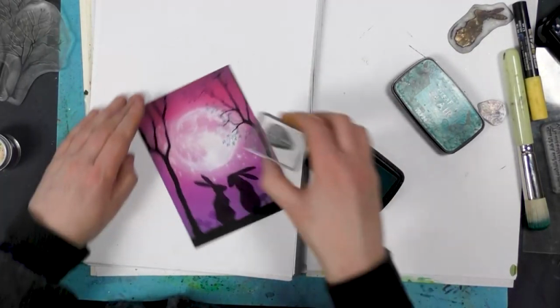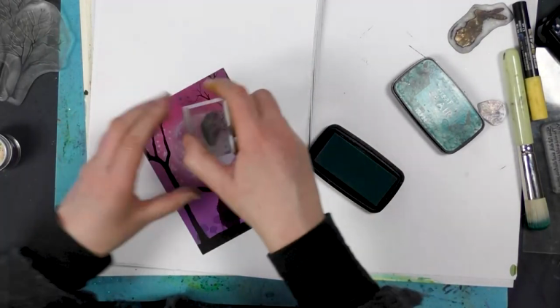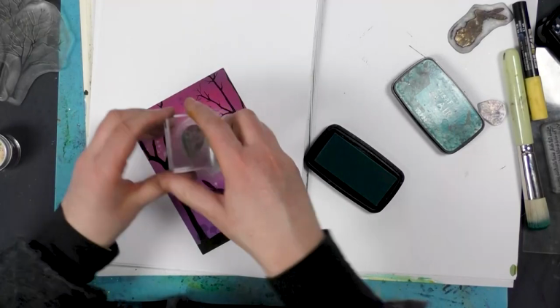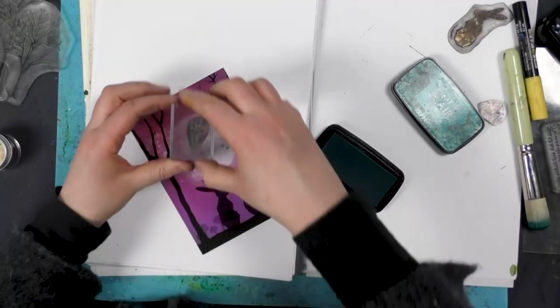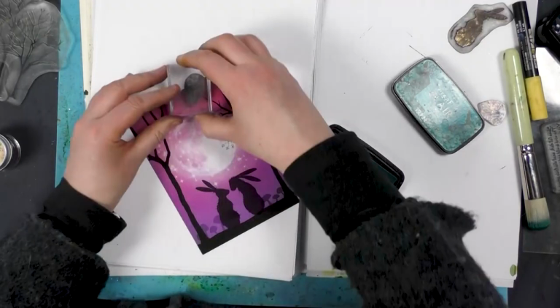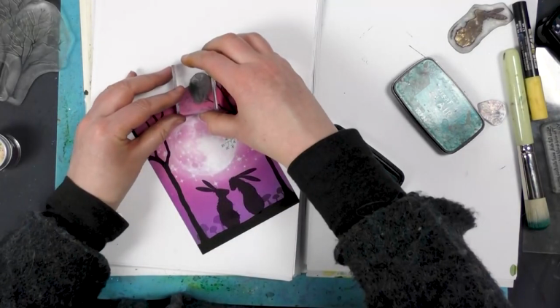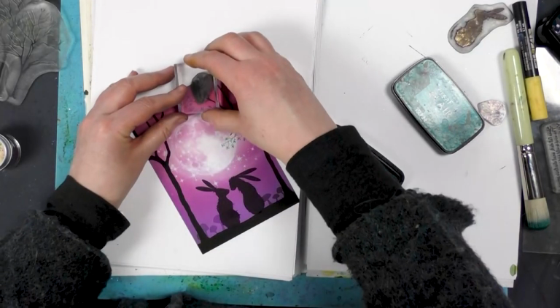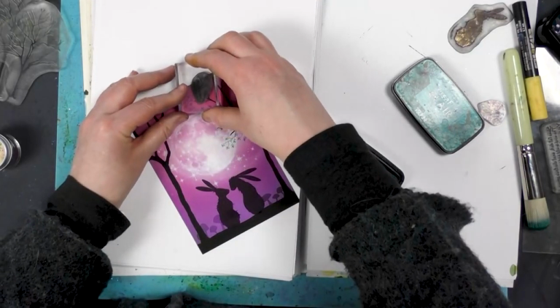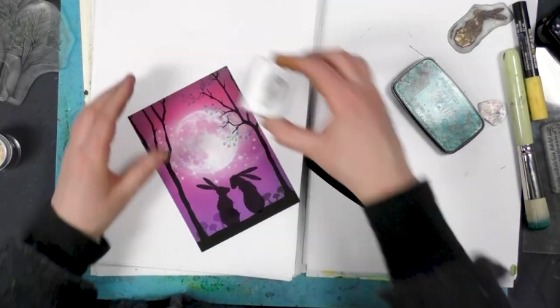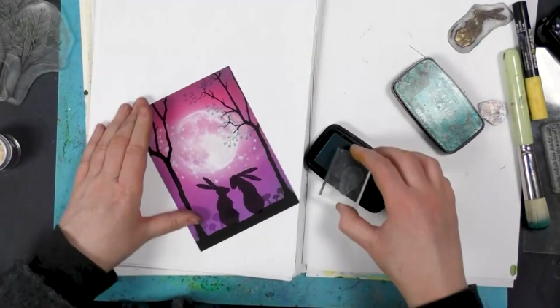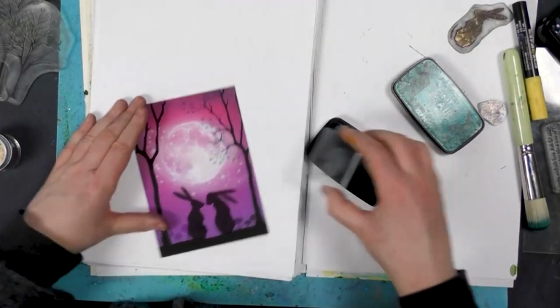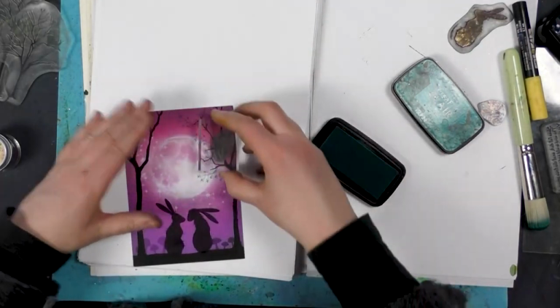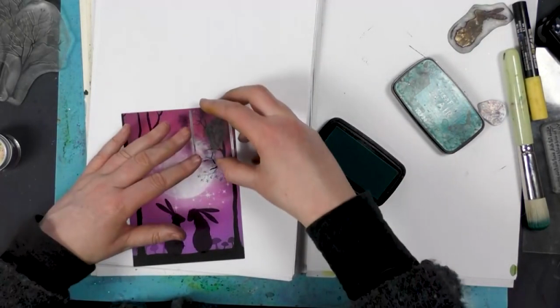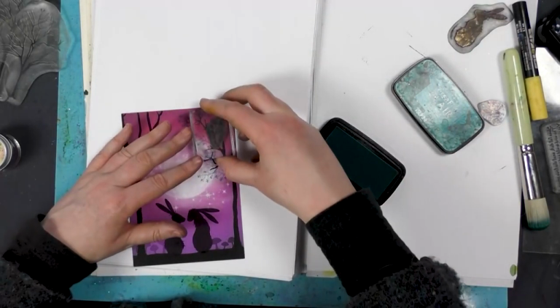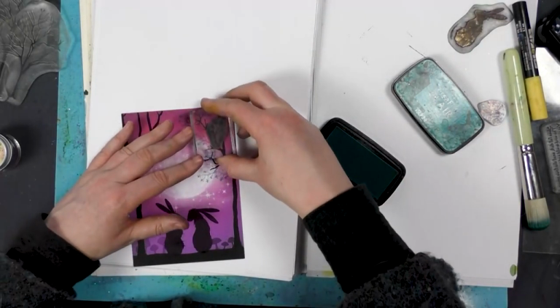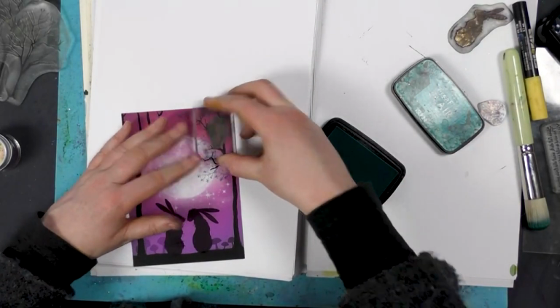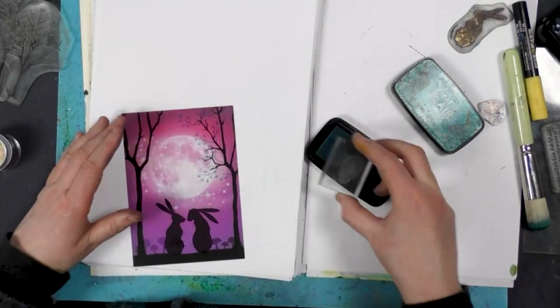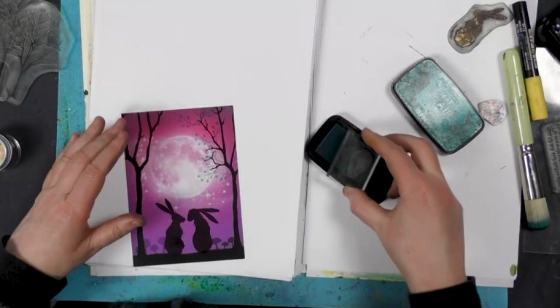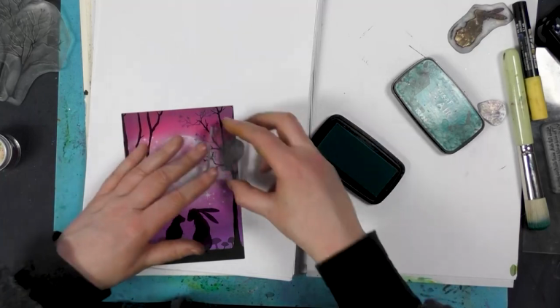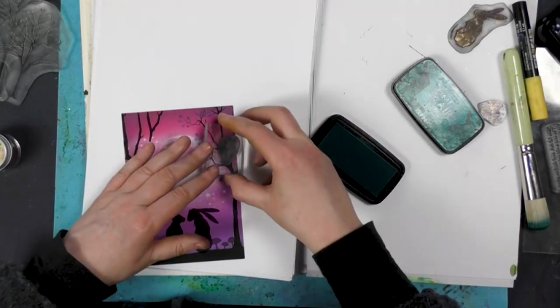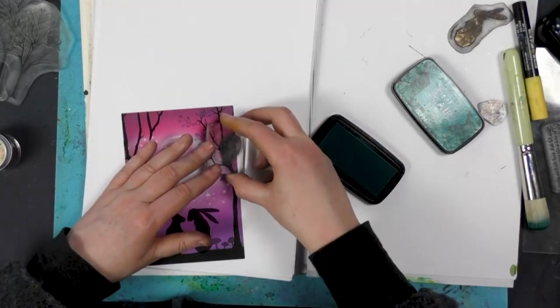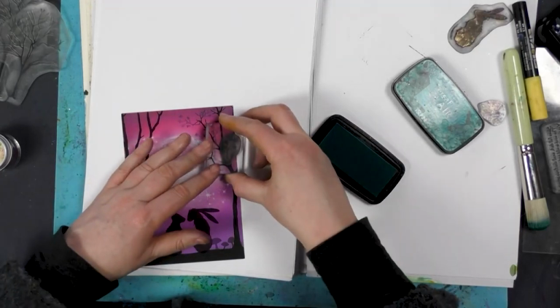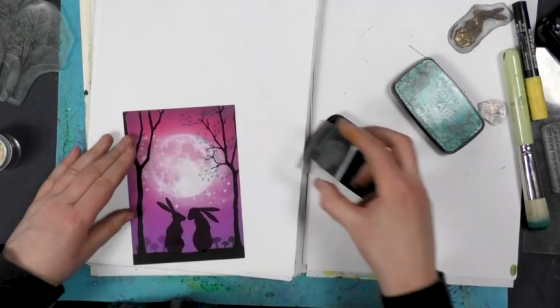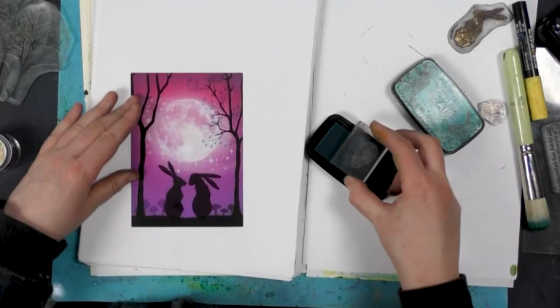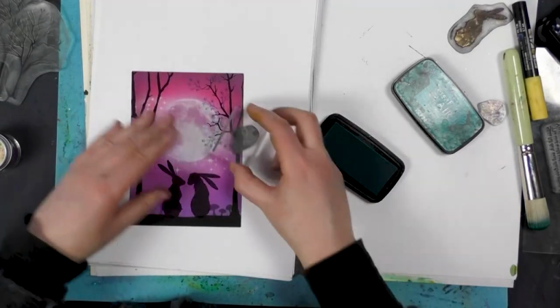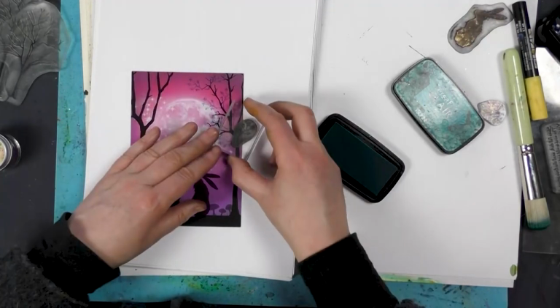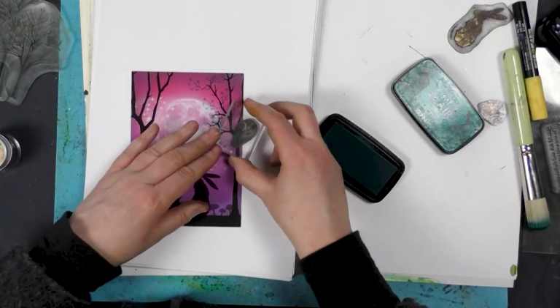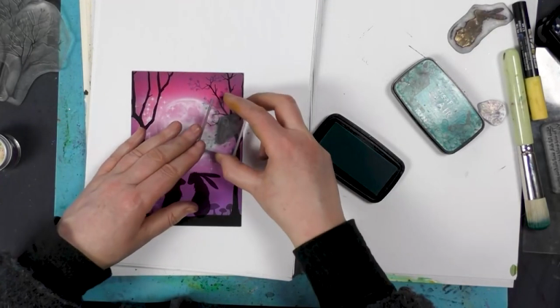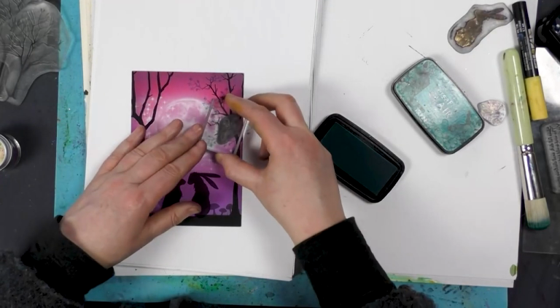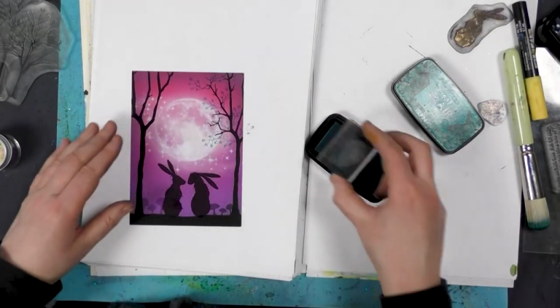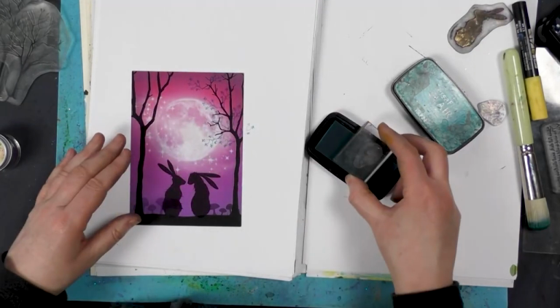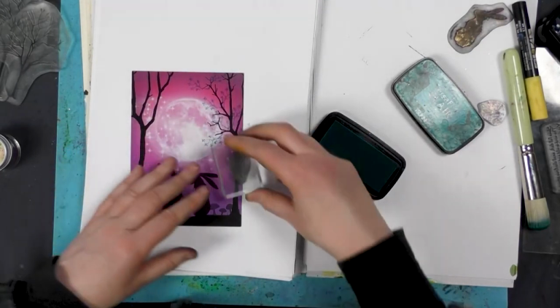Of course you can add flowers, or you could add leaves, or you could just leave them bare and add glitter, depending on what season you decide.